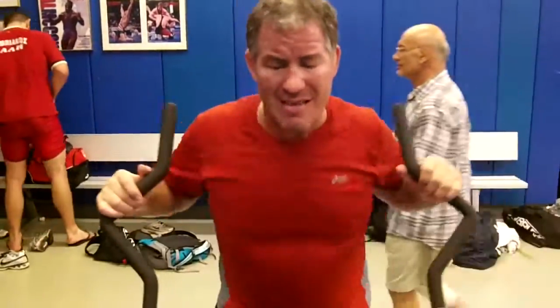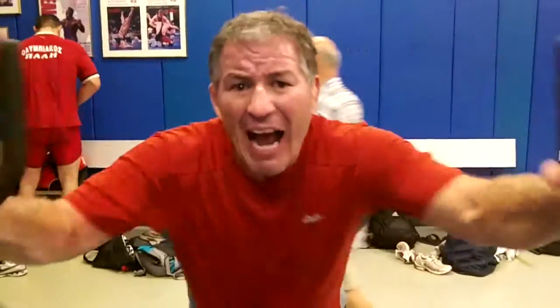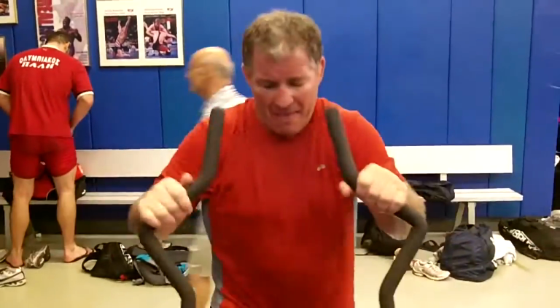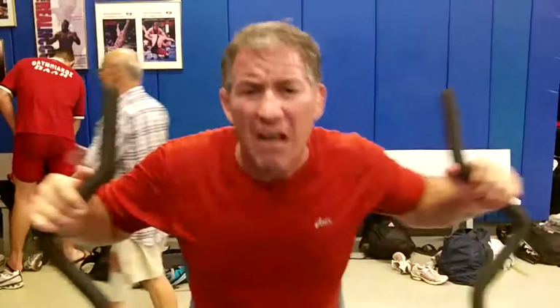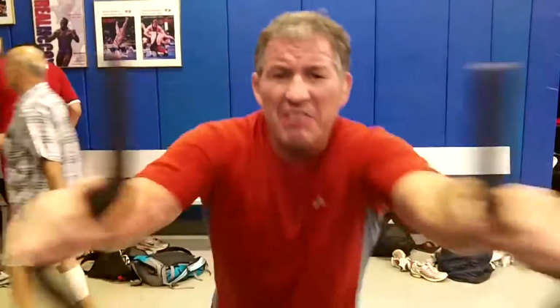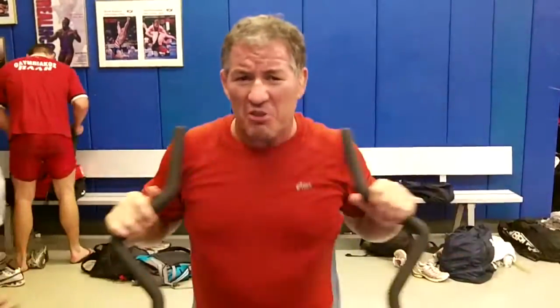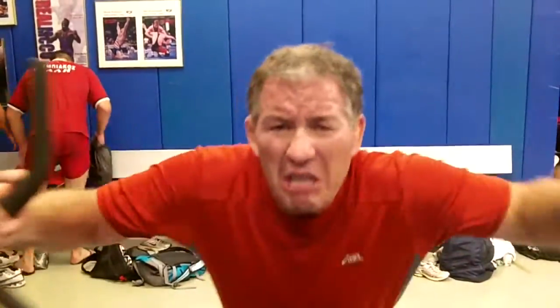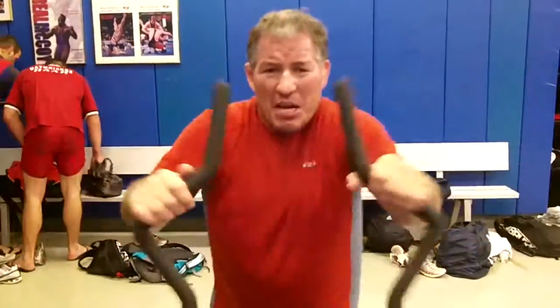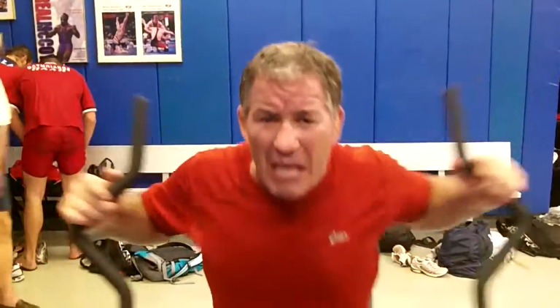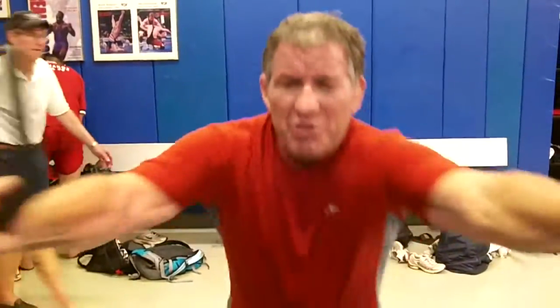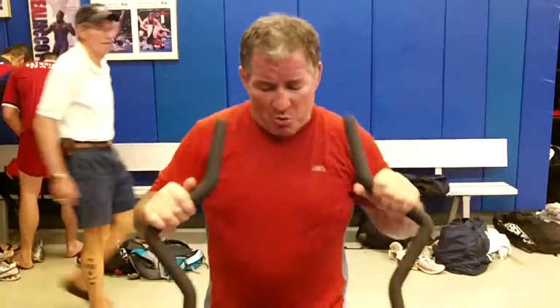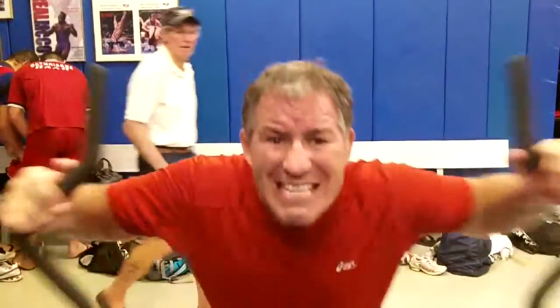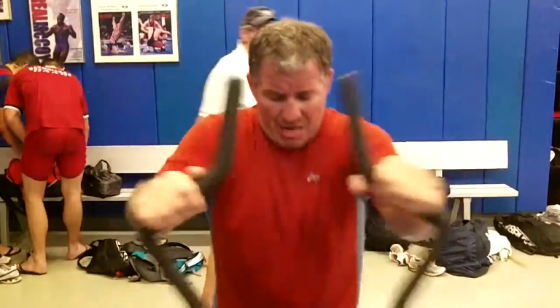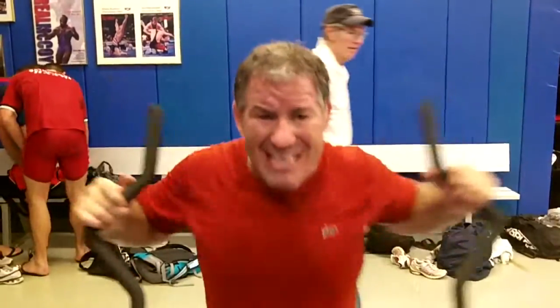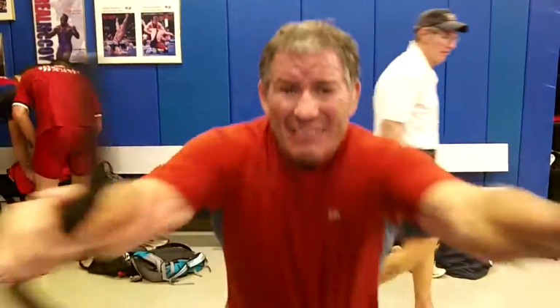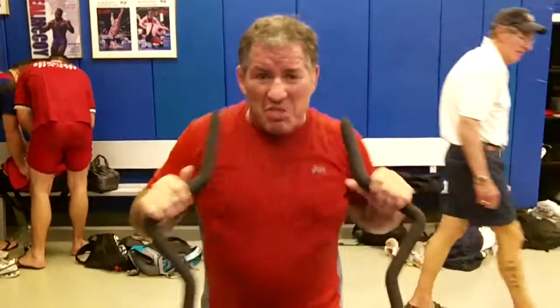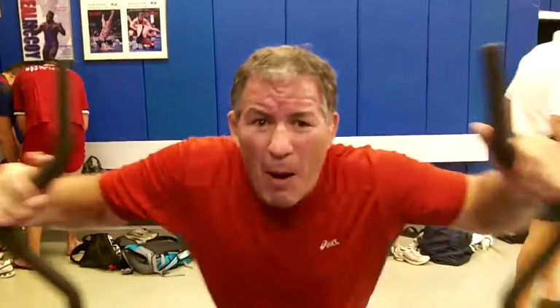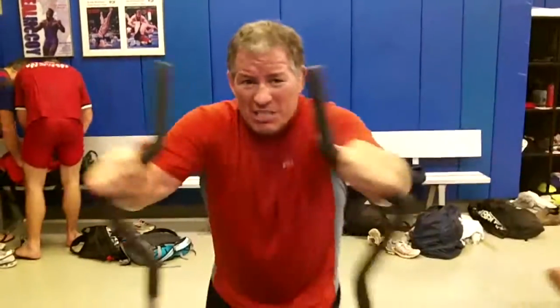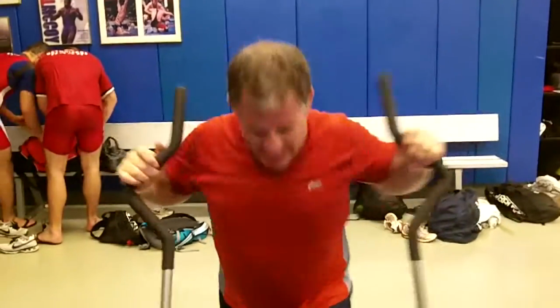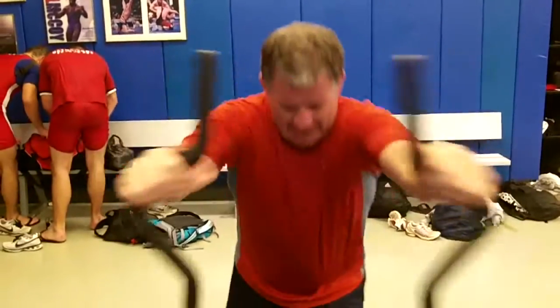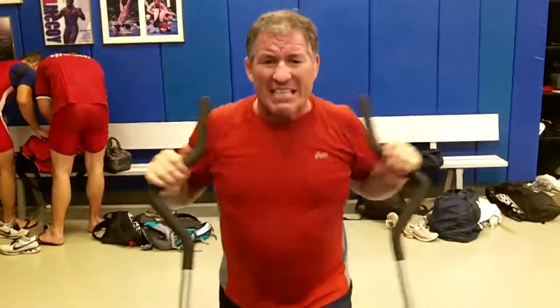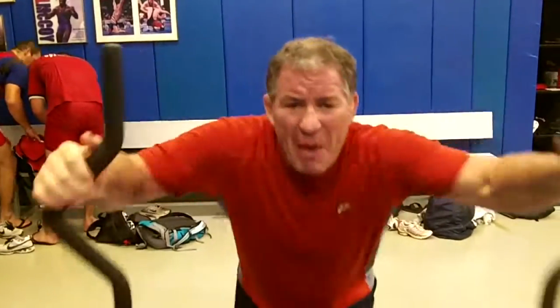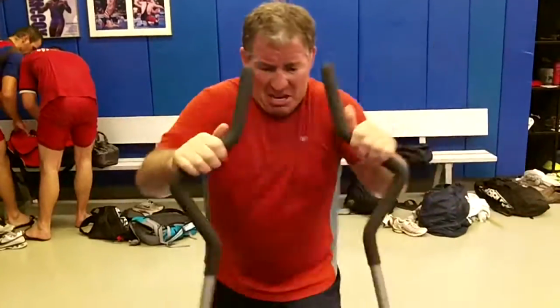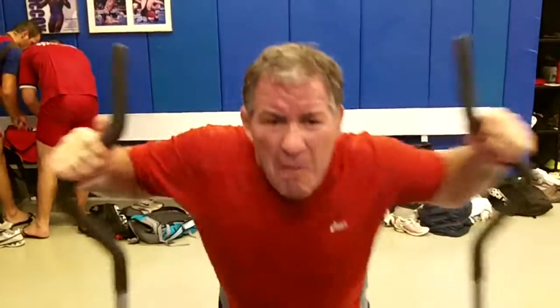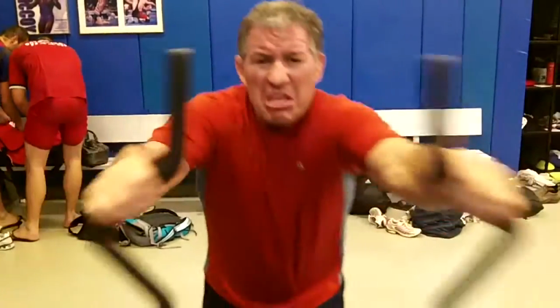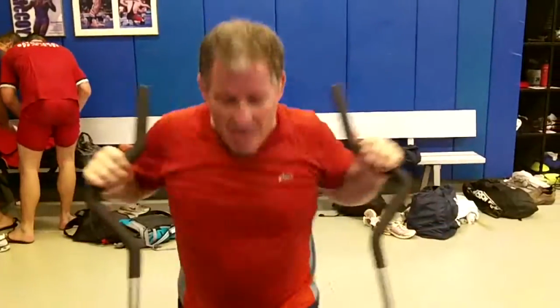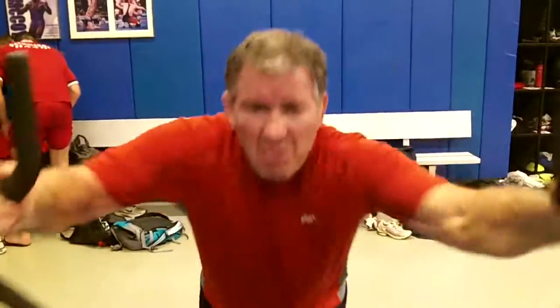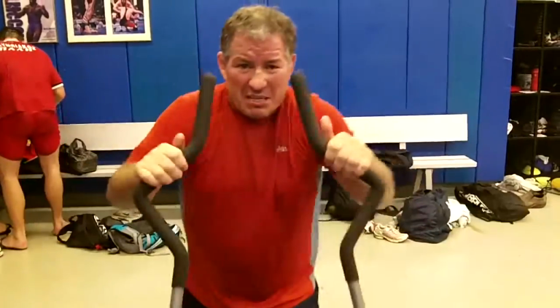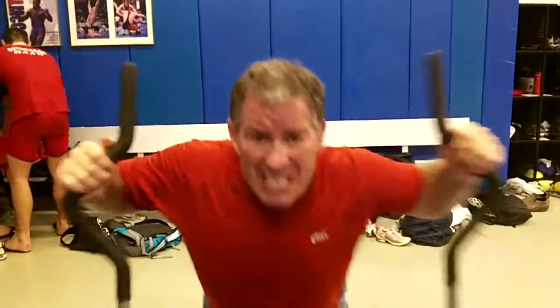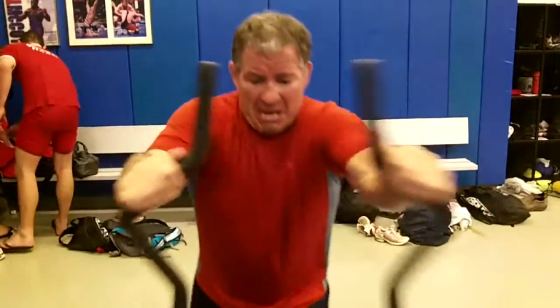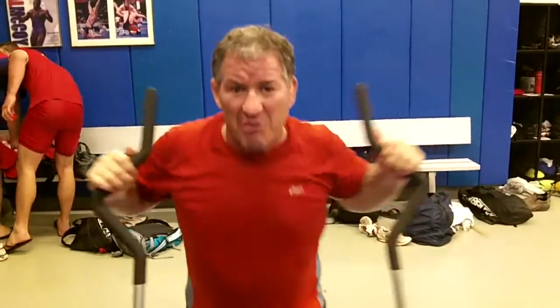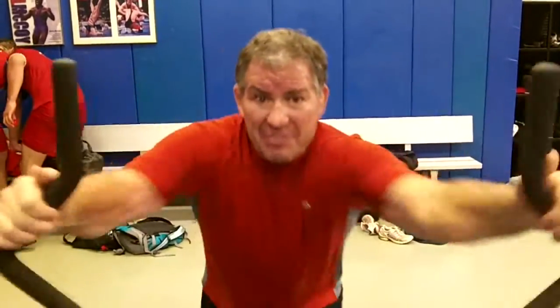Hi, I'm Steve Frazier, Olympic champion, national coach. This machine, the PowerMax 360, is the best pummeling wrestling machine out there that I've seen.